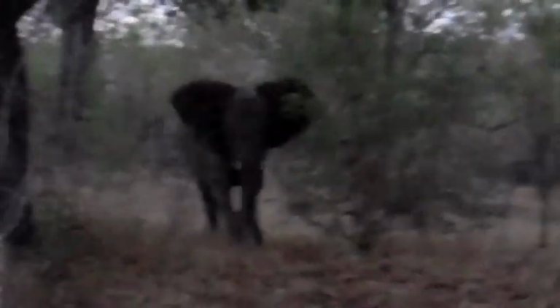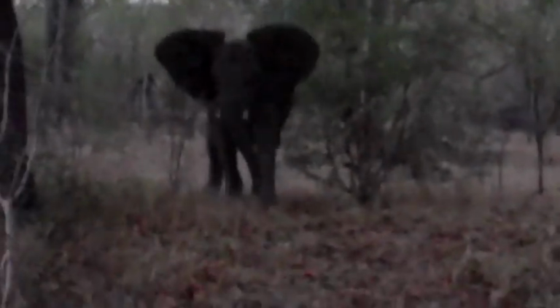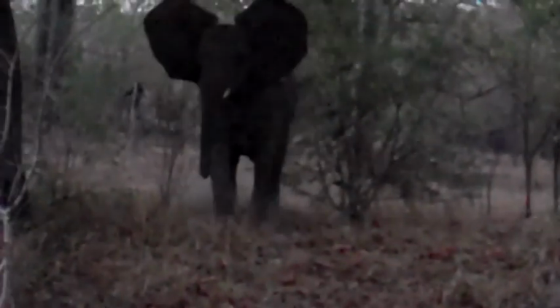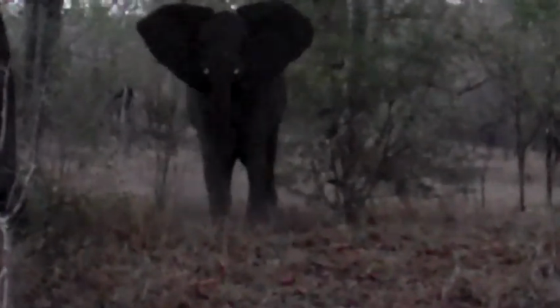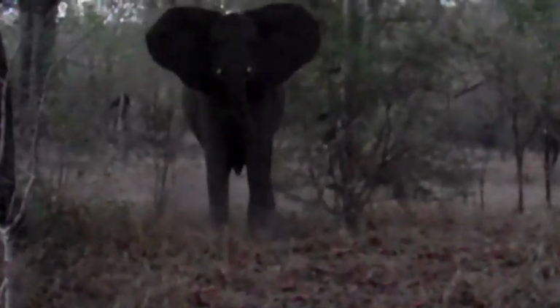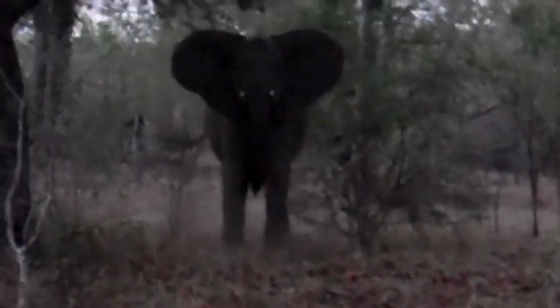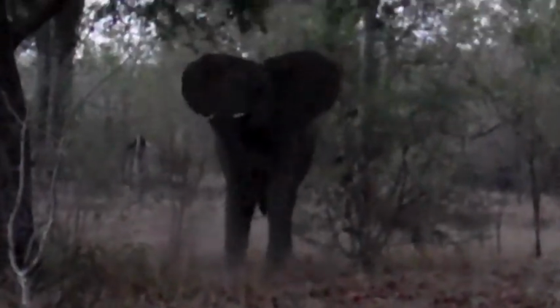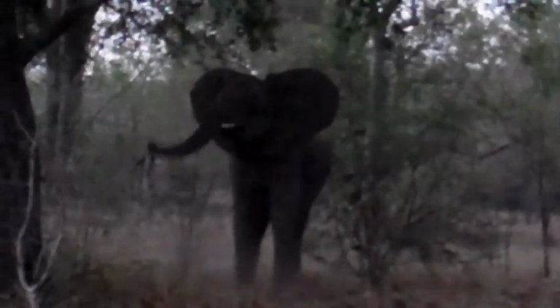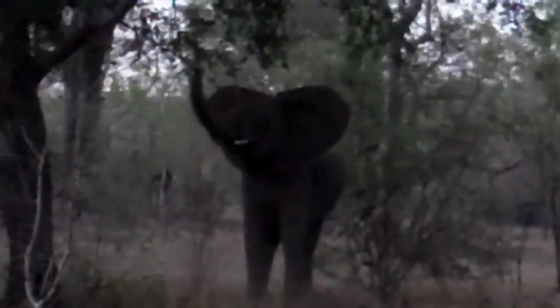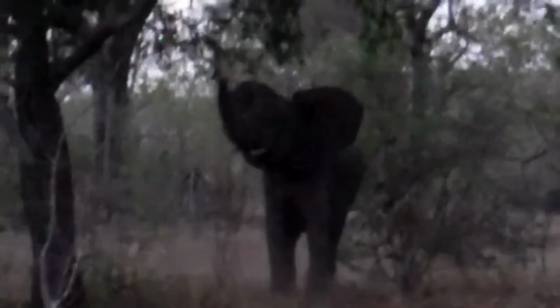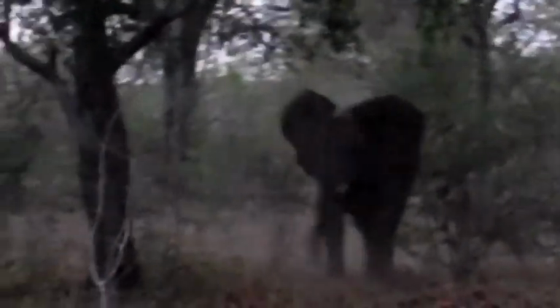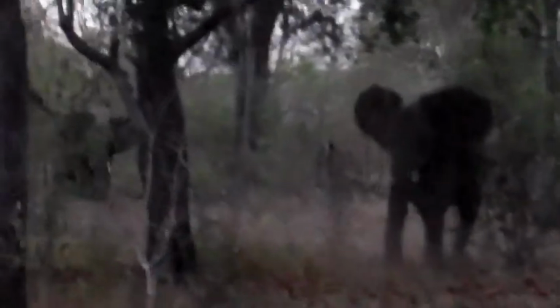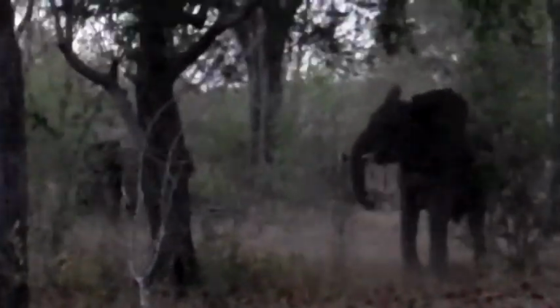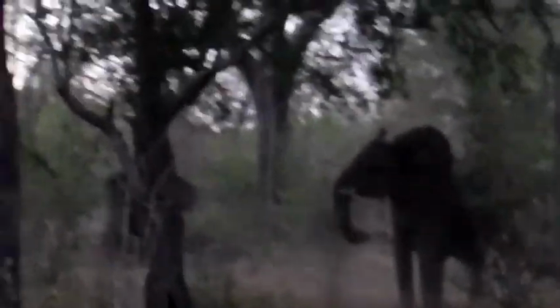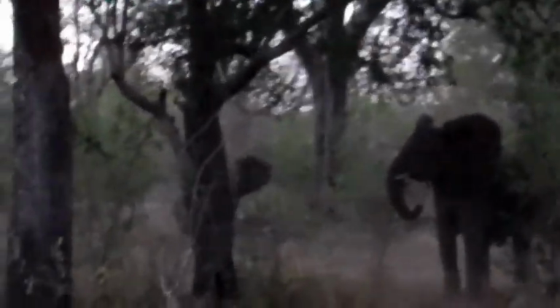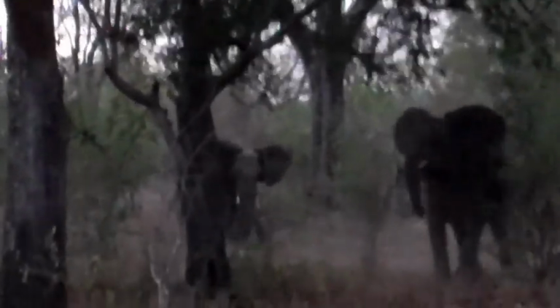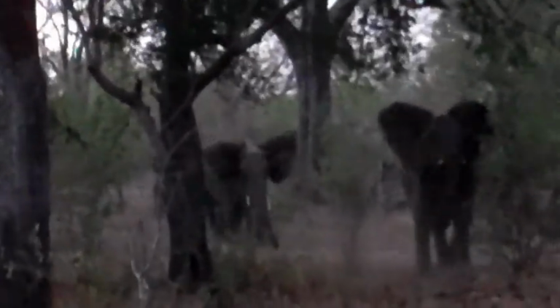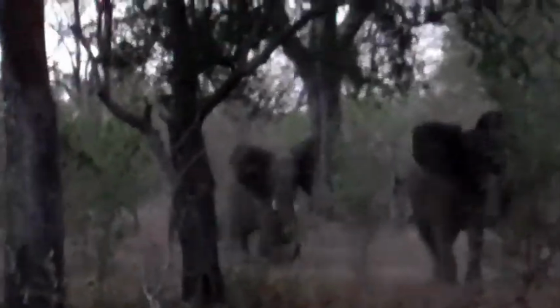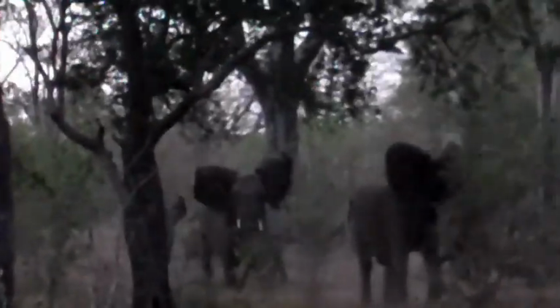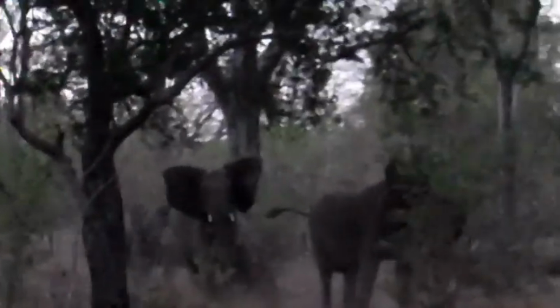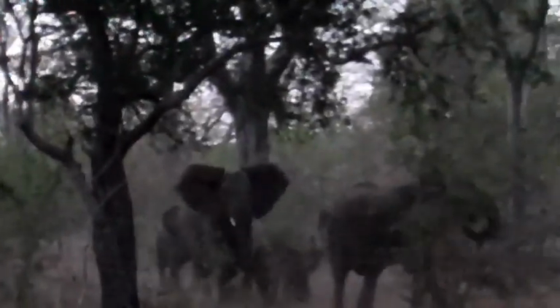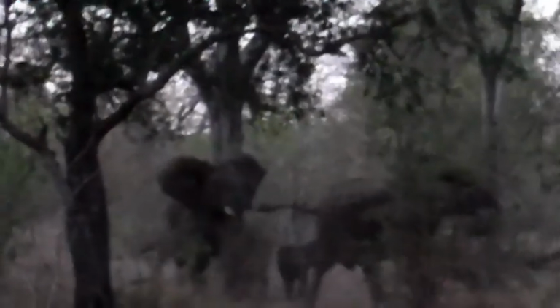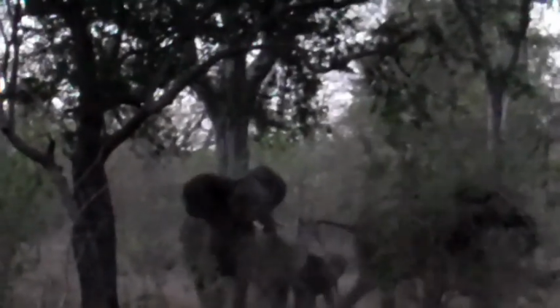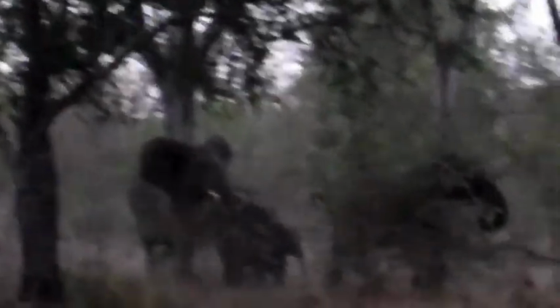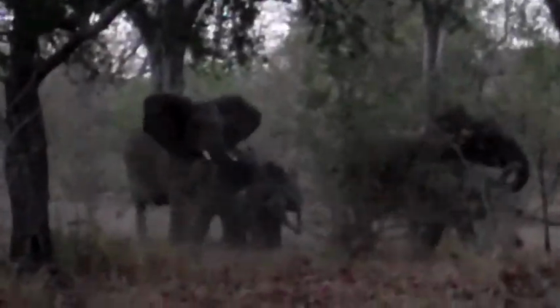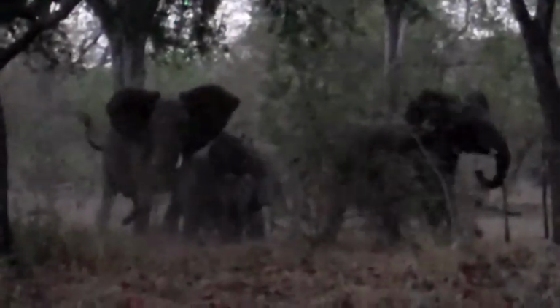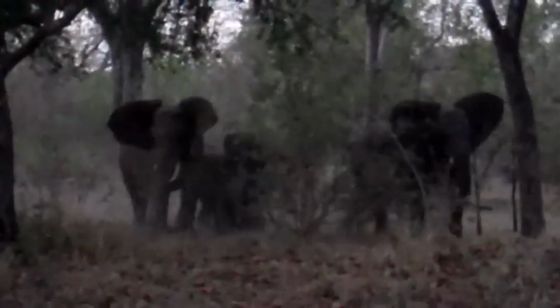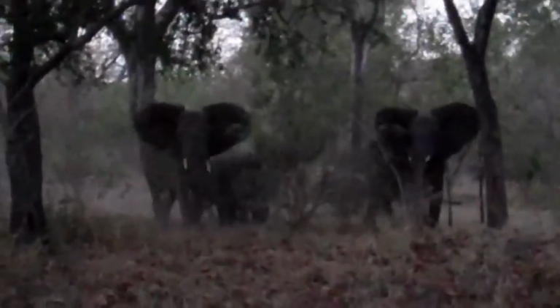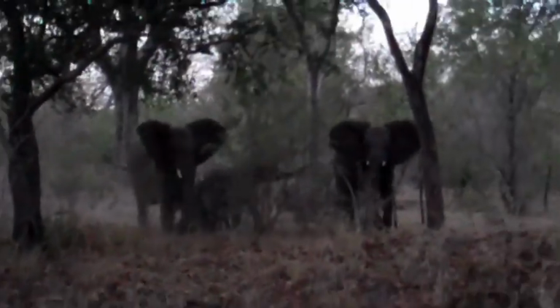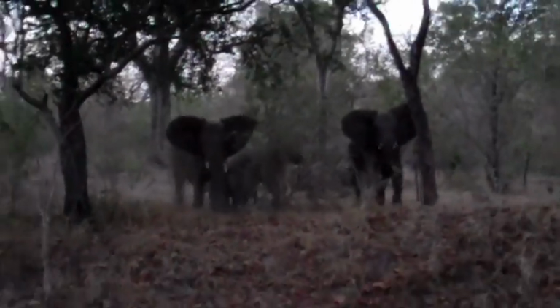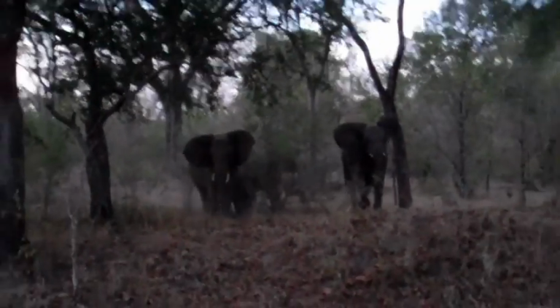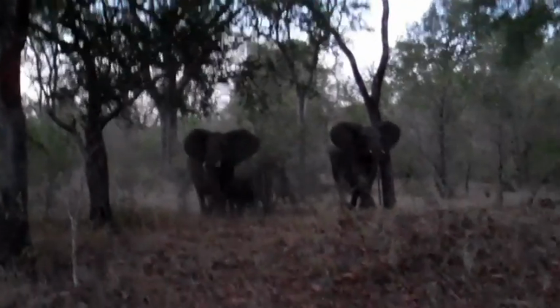He's charging, he's charging! Look at them come, look at them come — they're all coming. Oh my god, this is awesome!